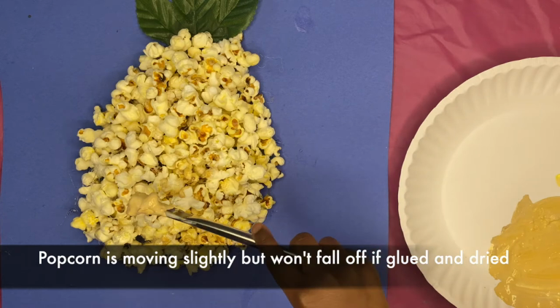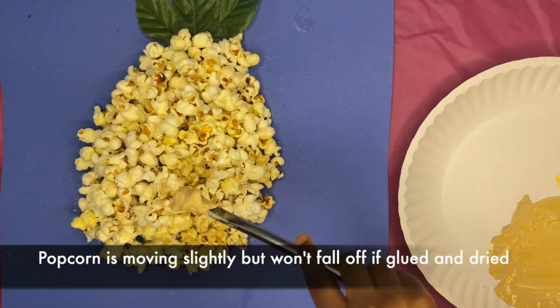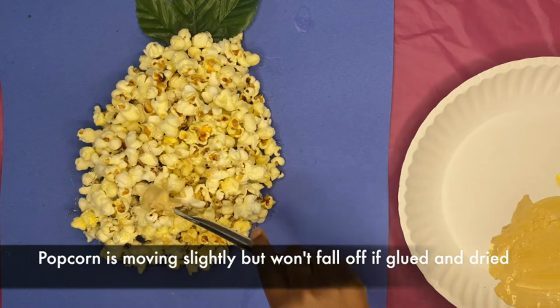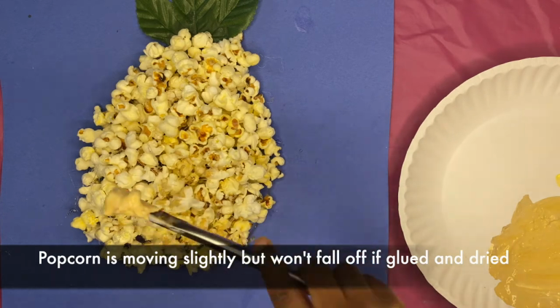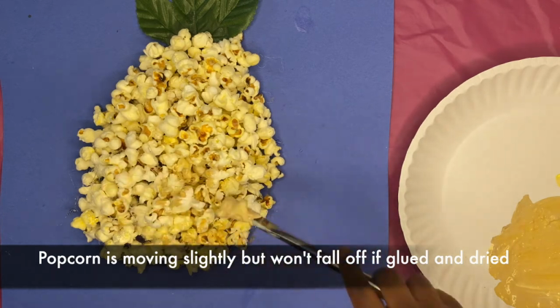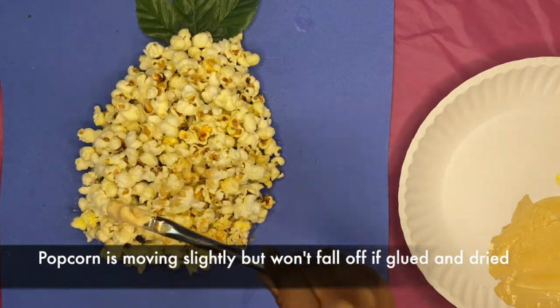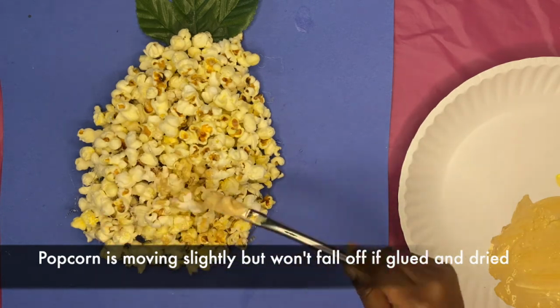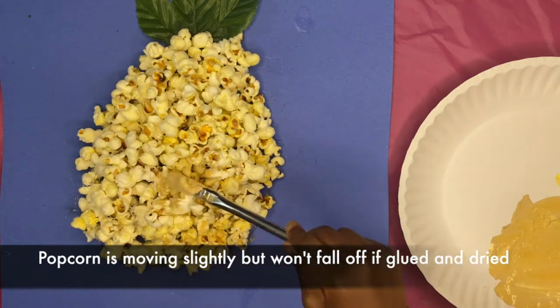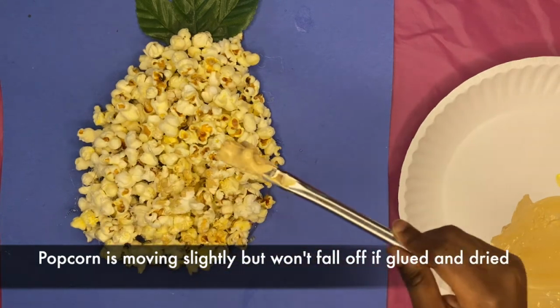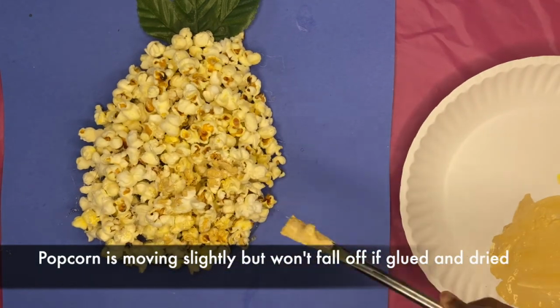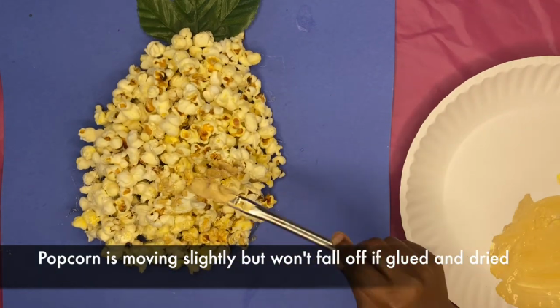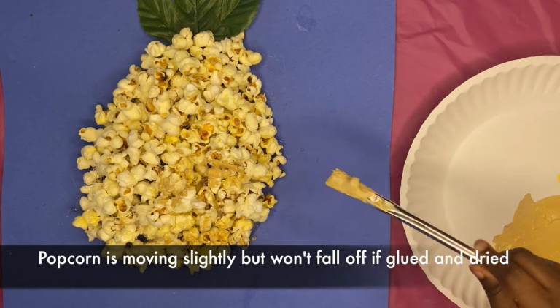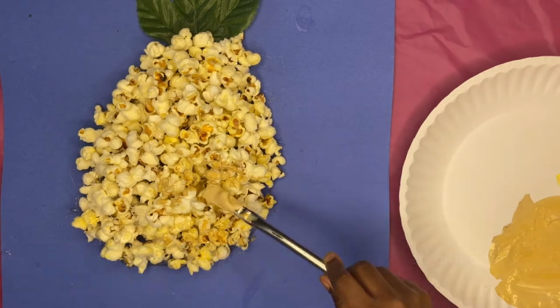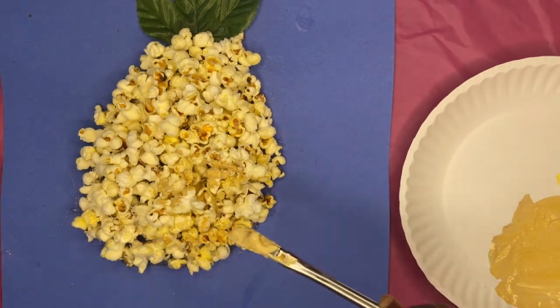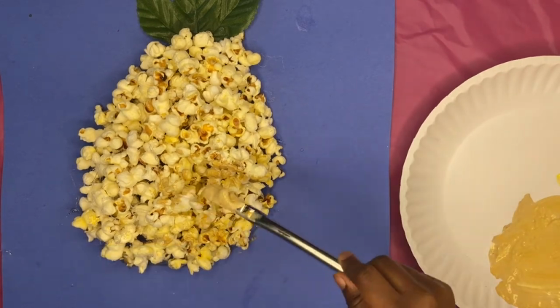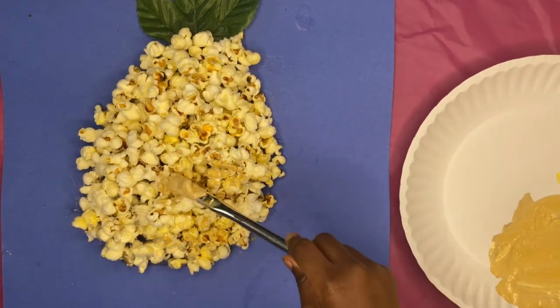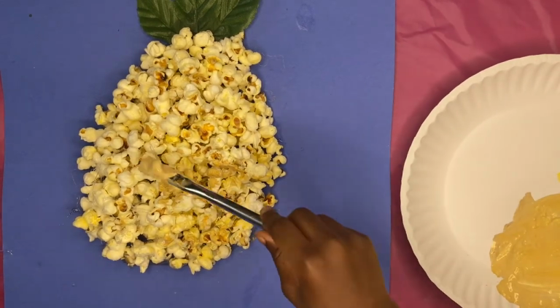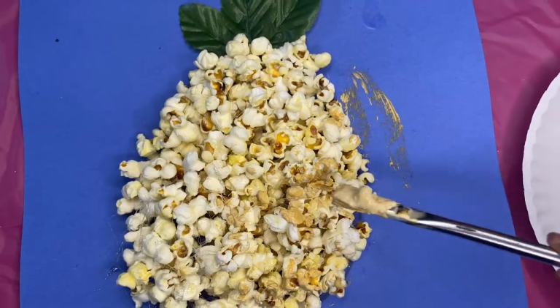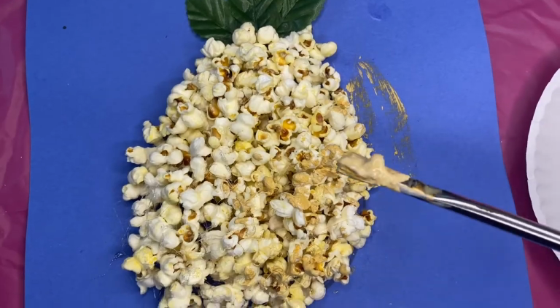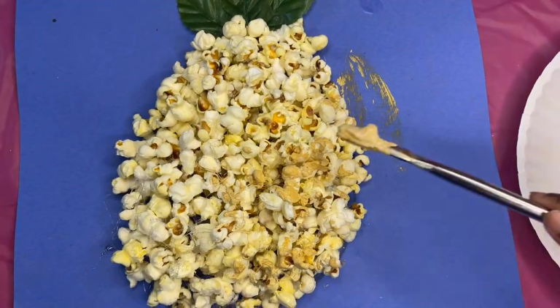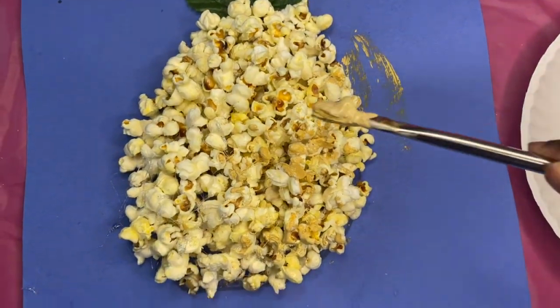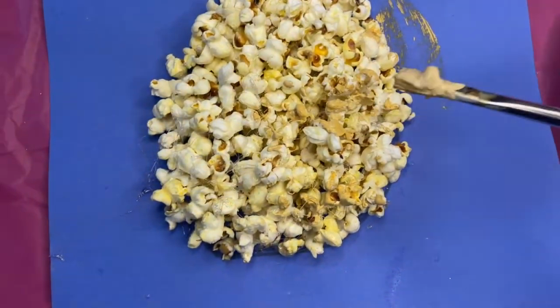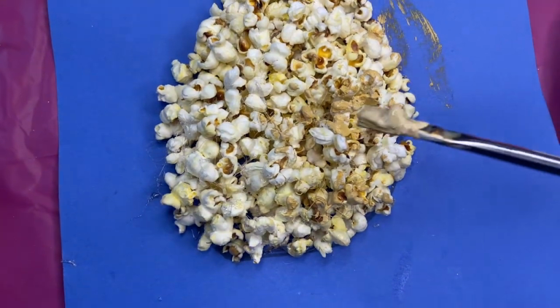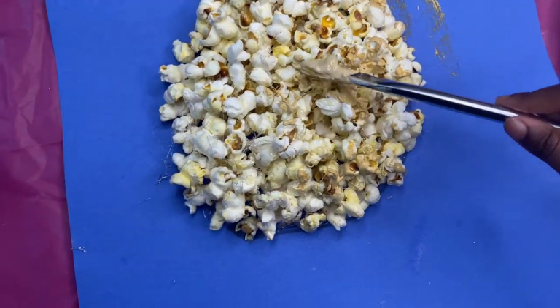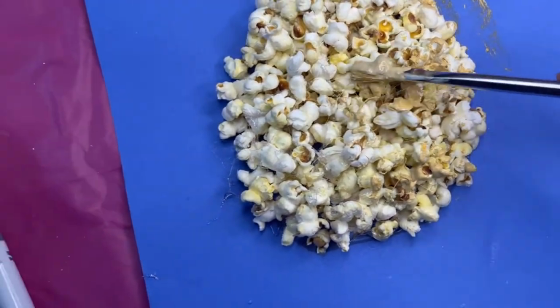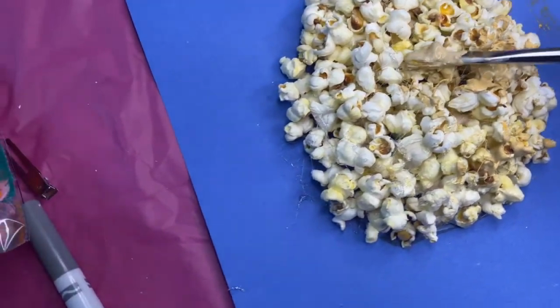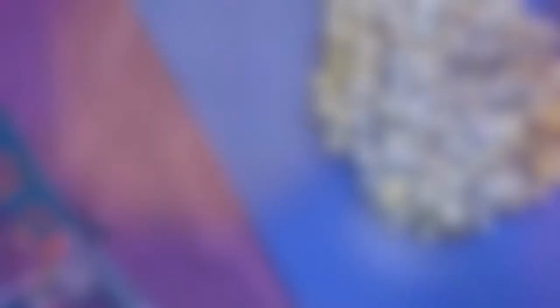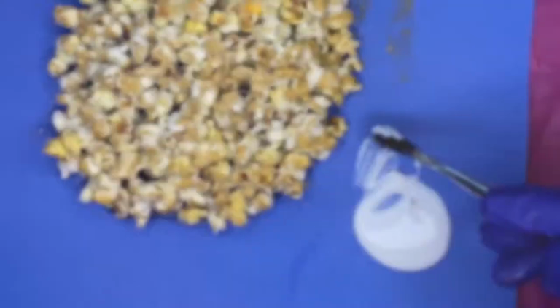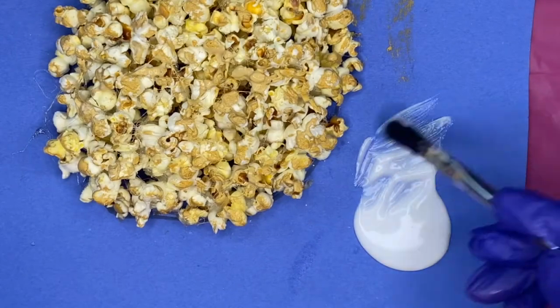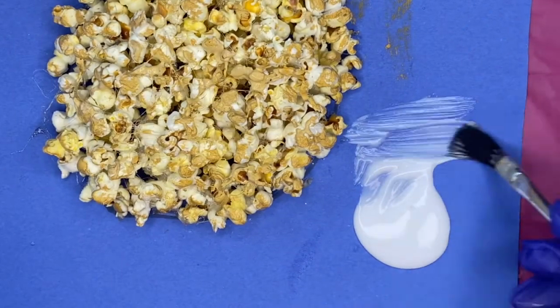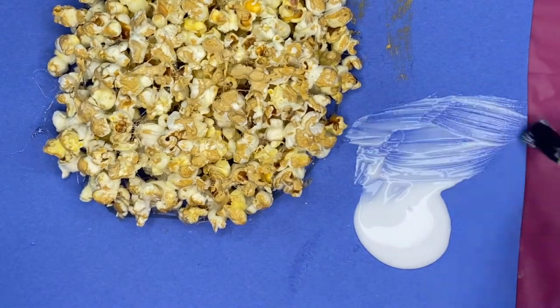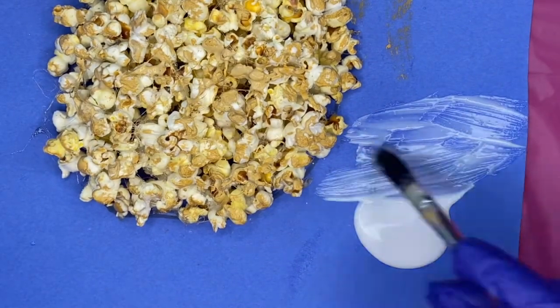The next step is we're going to paint the popcorn because I just wanted it to have more of a burnt look. You know, pineapples are kind of brownish, so we painted some tan on top of our popcorn to really just make that pineapple come to life.